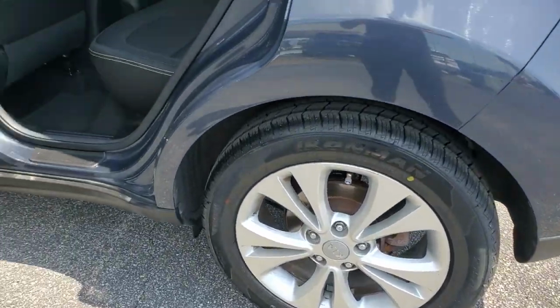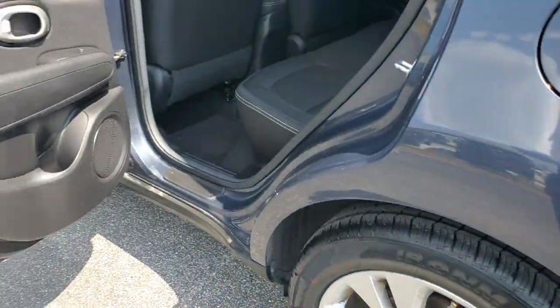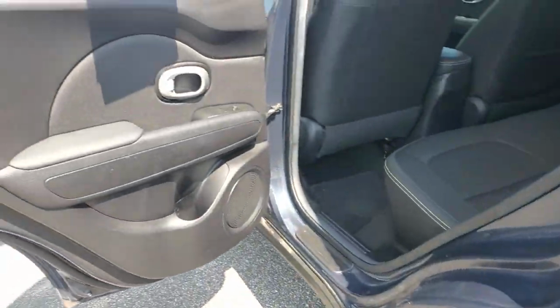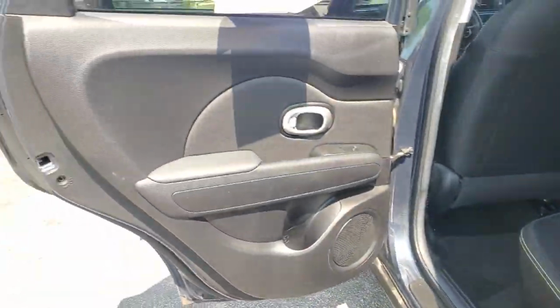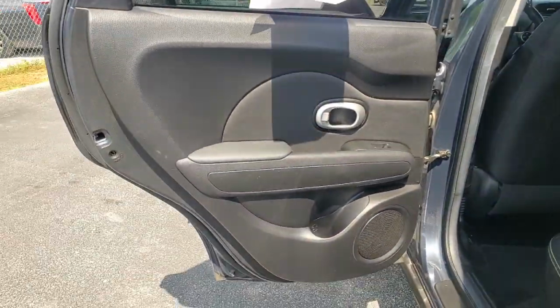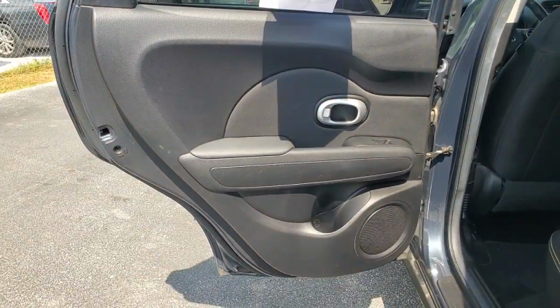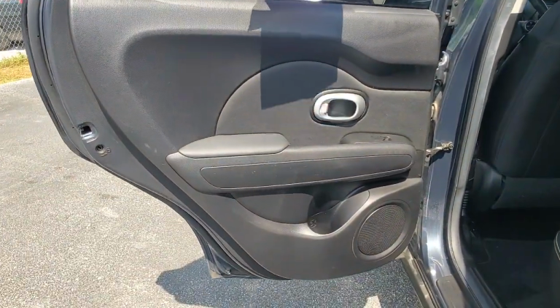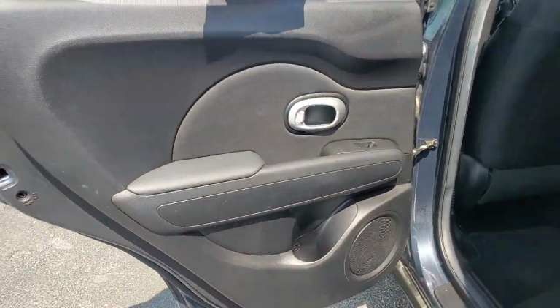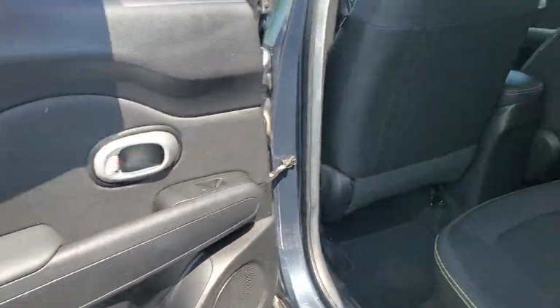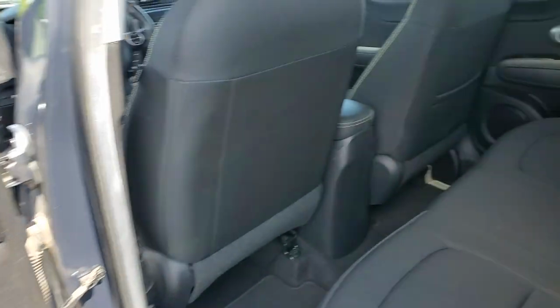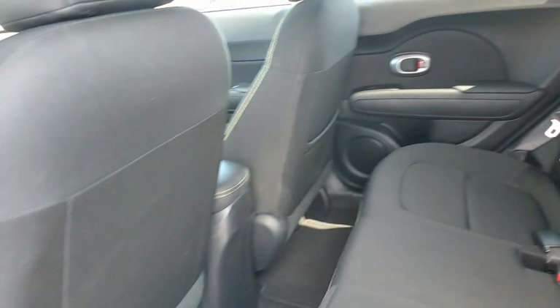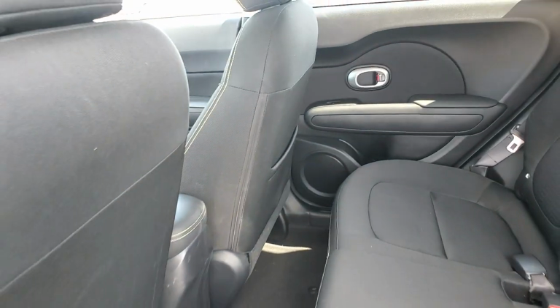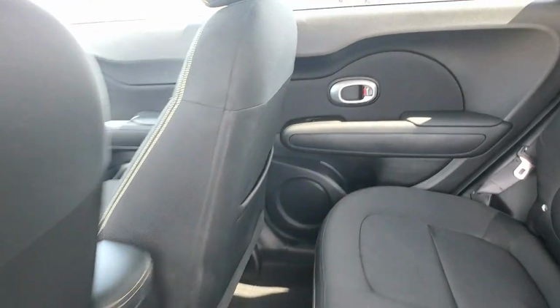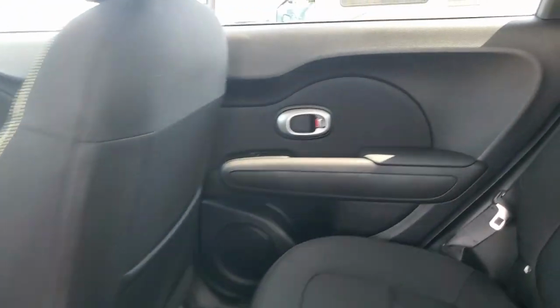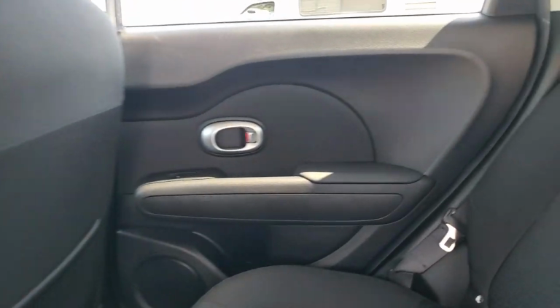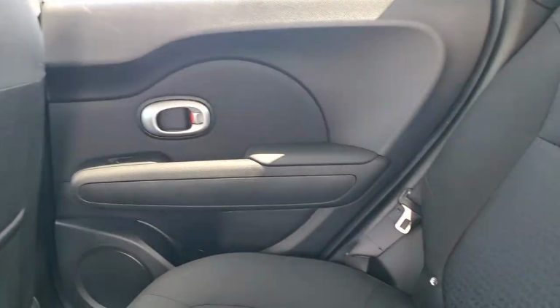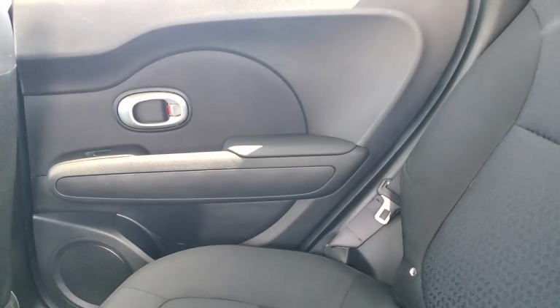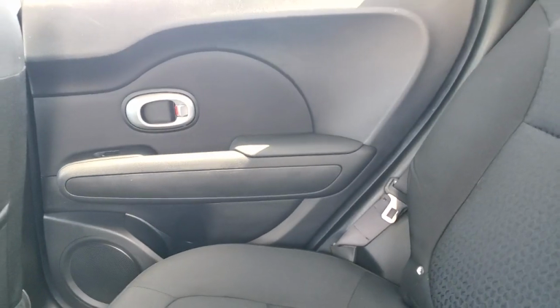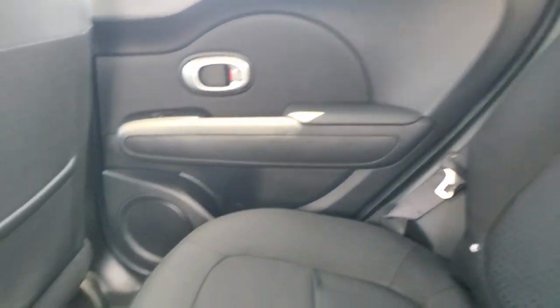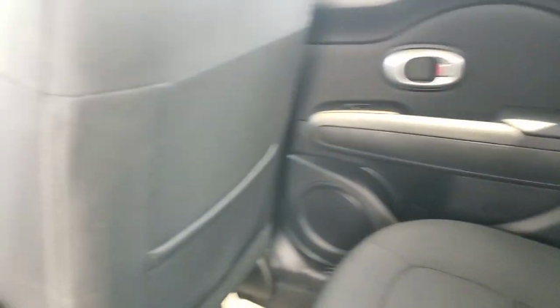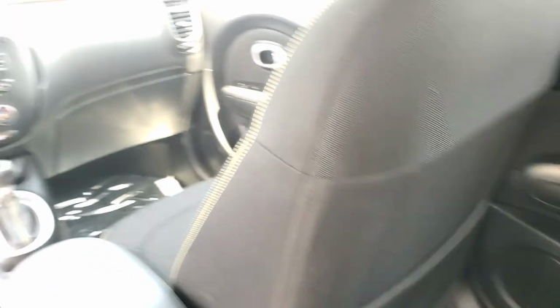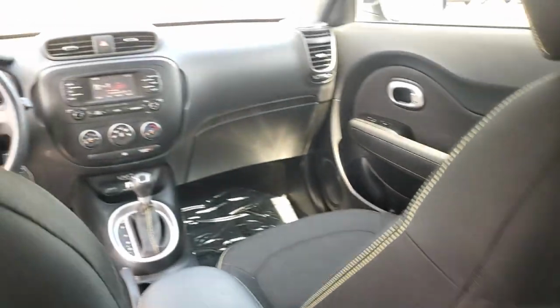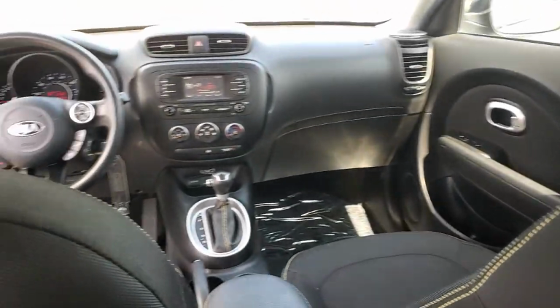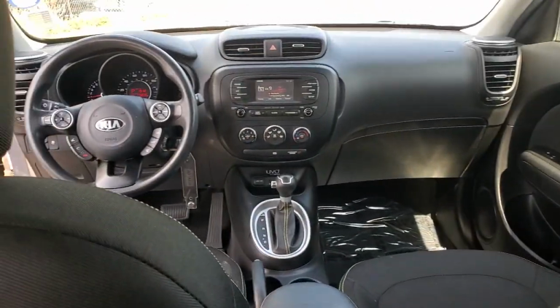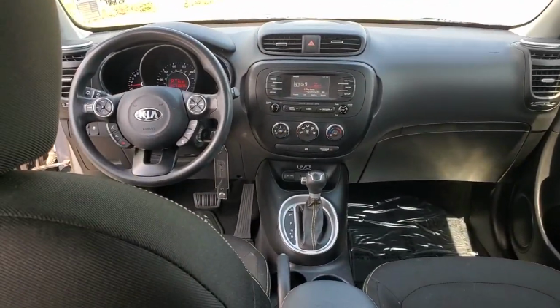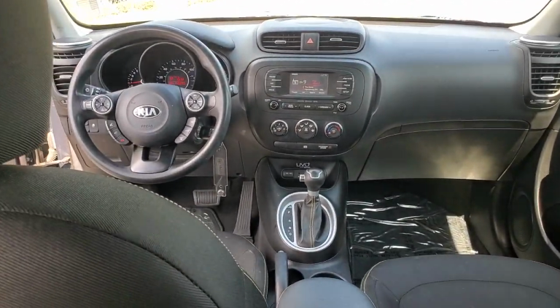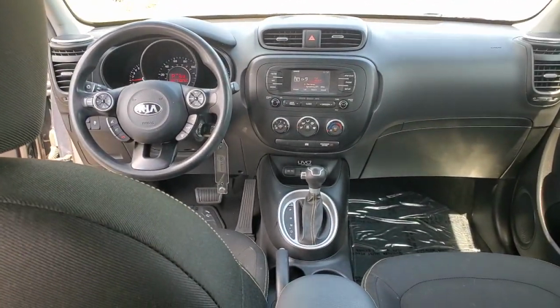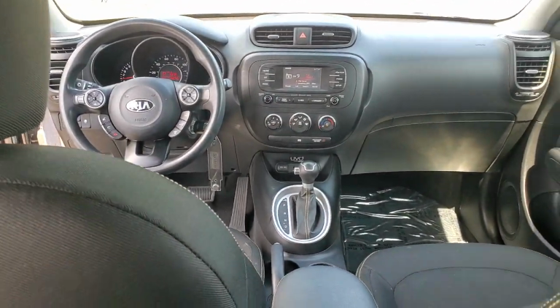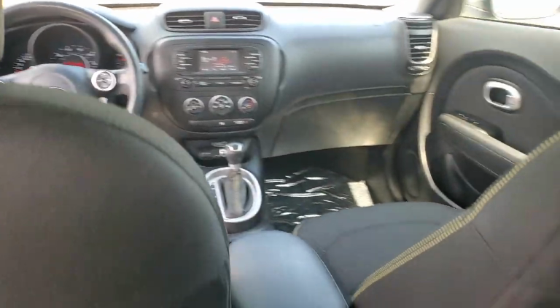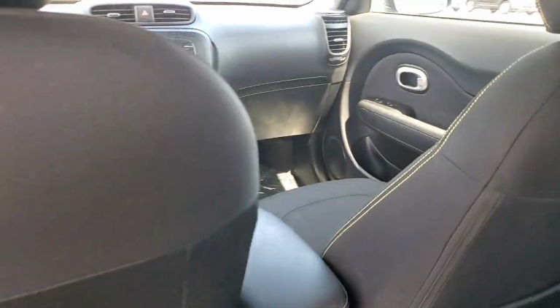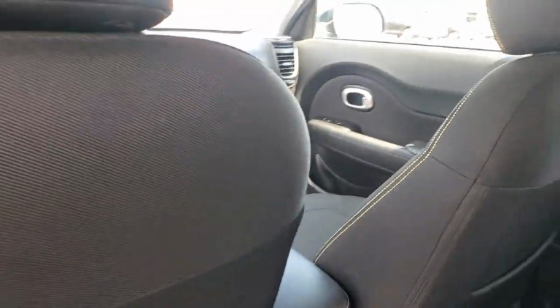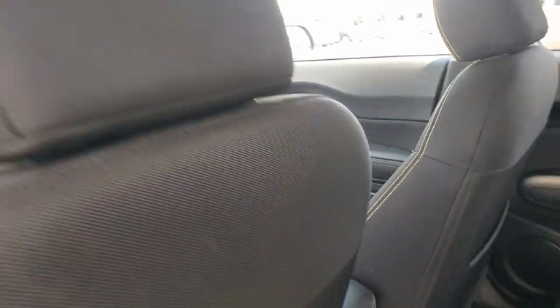Keyless entry, satellite radio, heated mirrors, aluminum wheels, Bluetooth connection, steering wheel audio controls, stability control, traction control, intermittent wipers, pass-through rear seat.